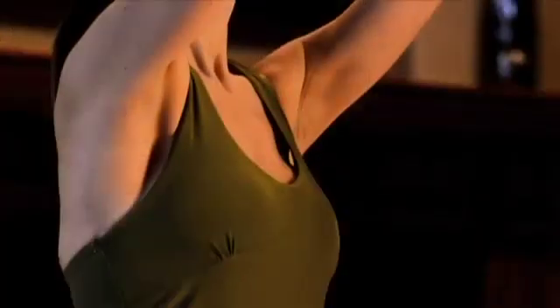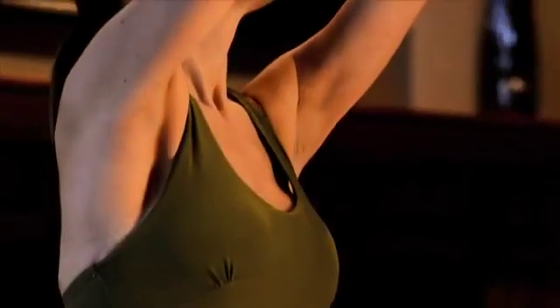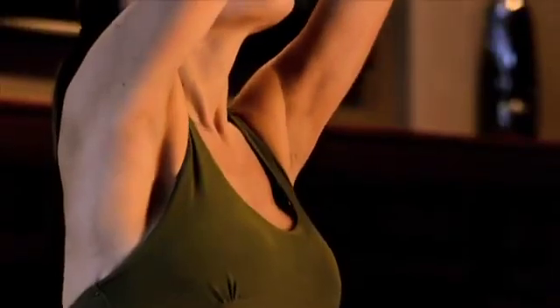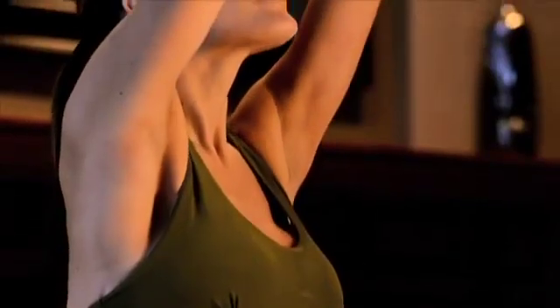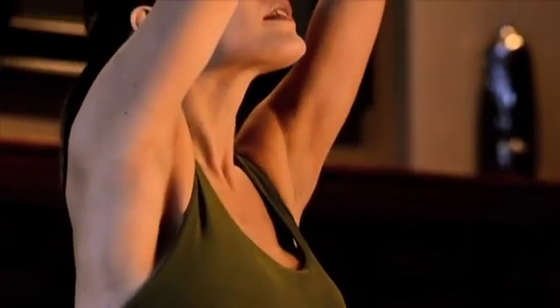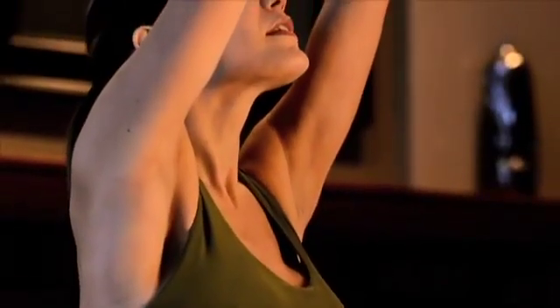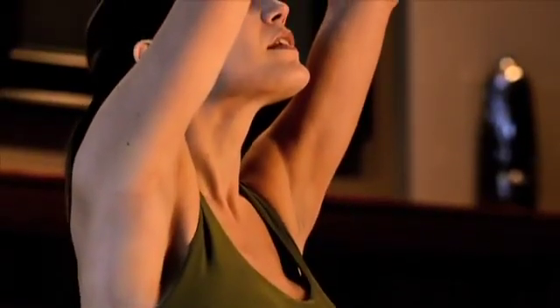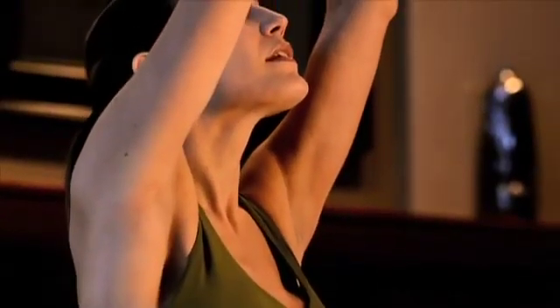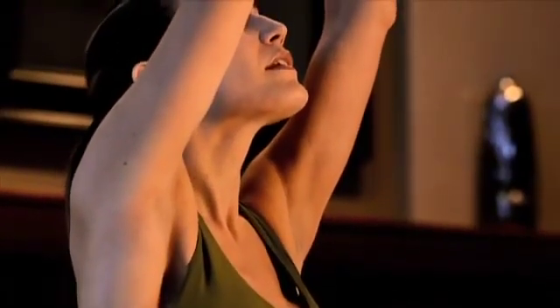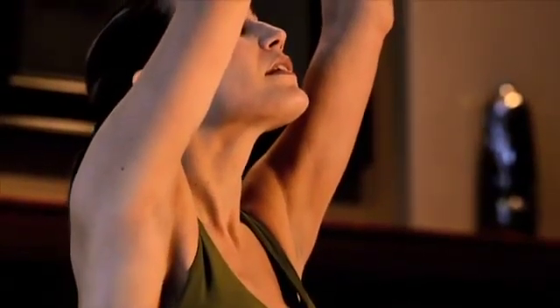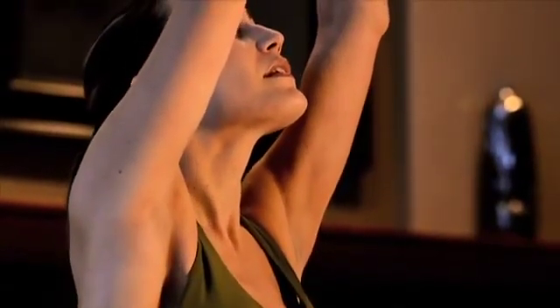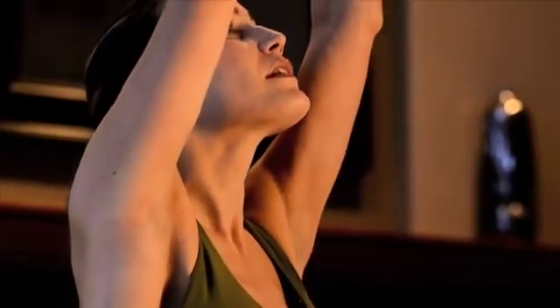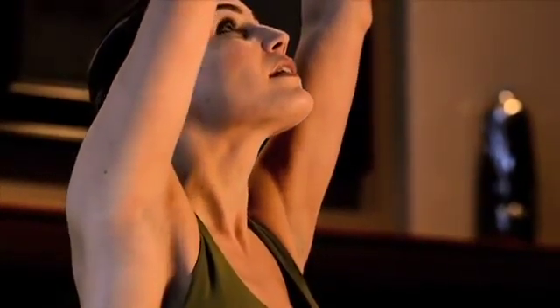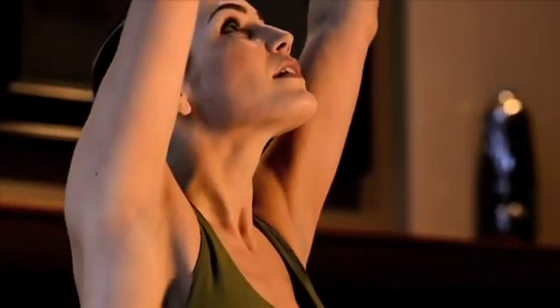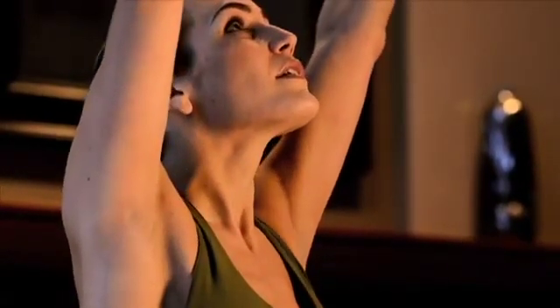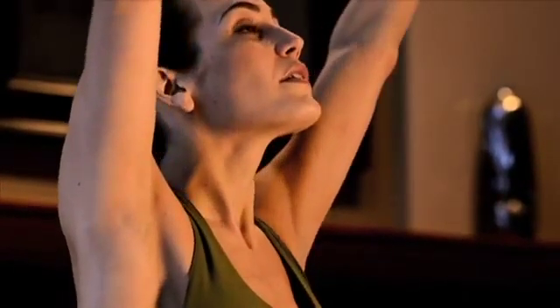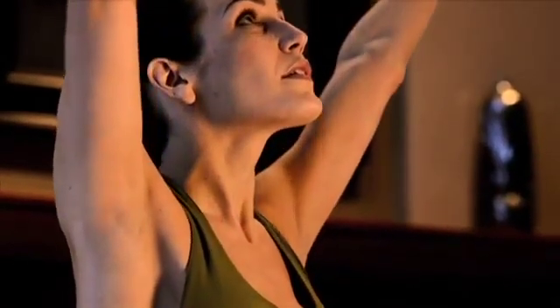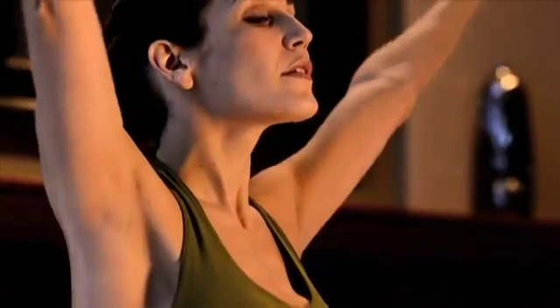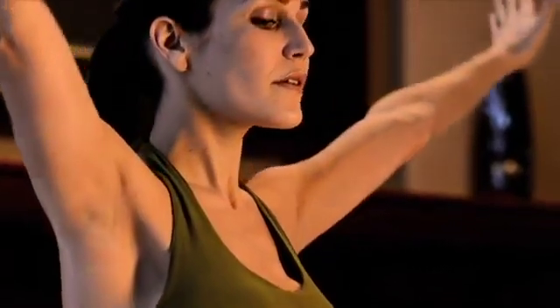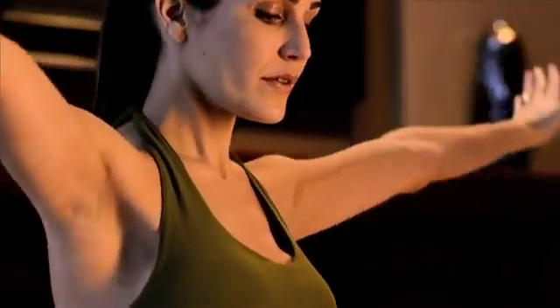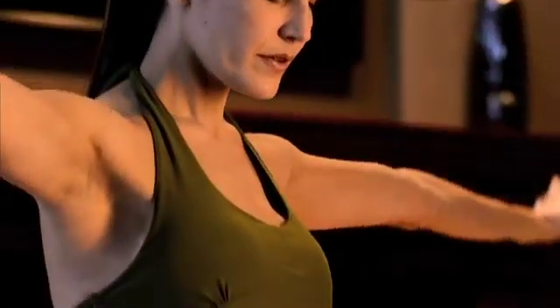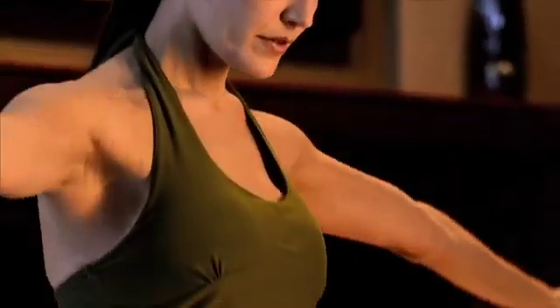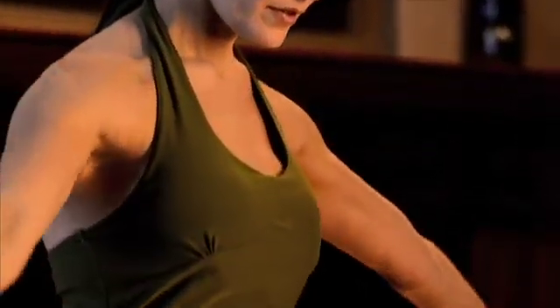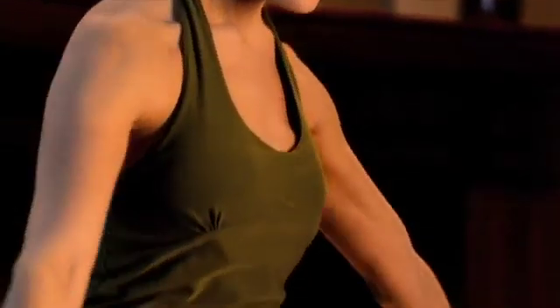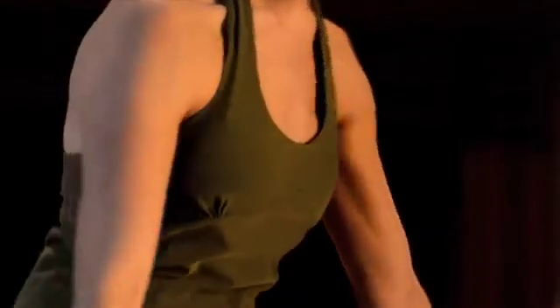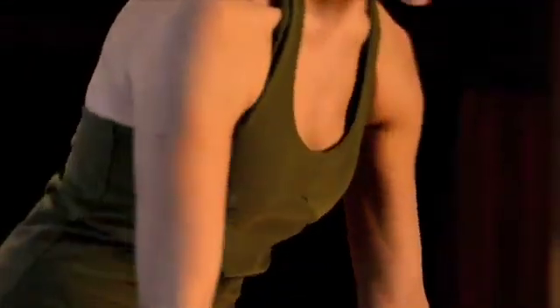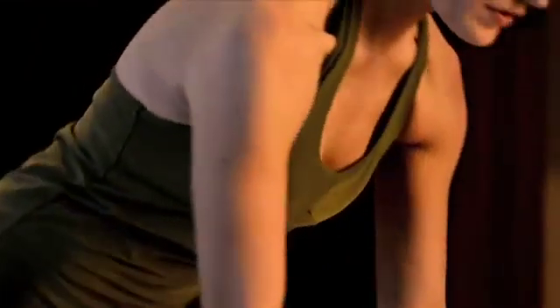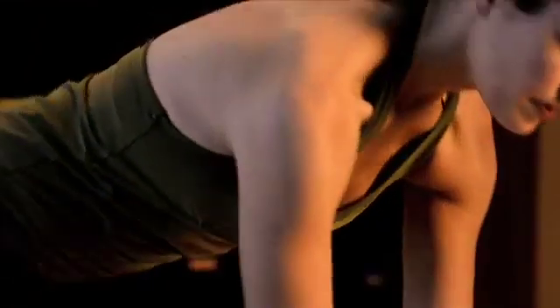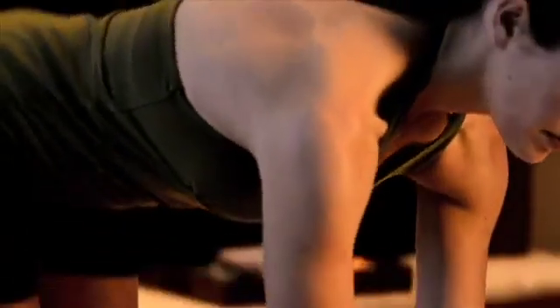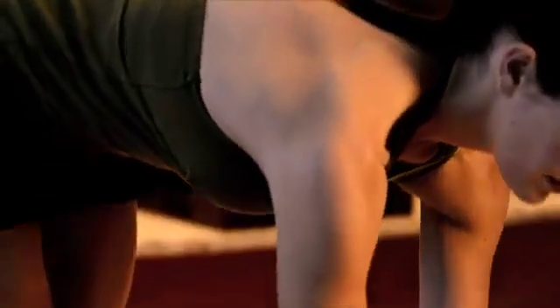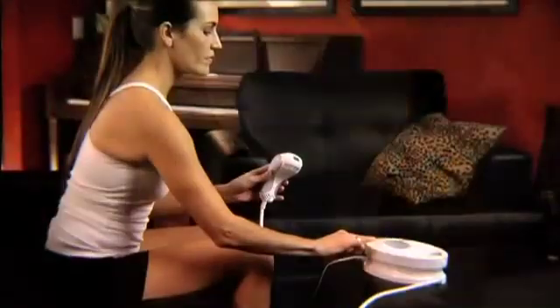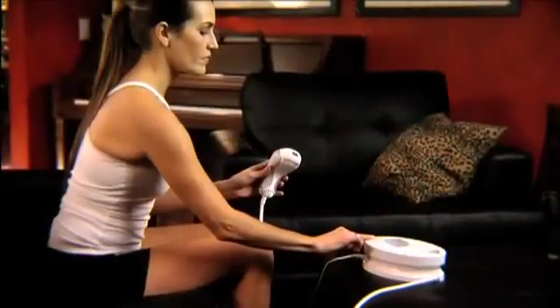After a follicle is treated, it can take a few weeks for it to fall out. During this time, it may appear as though the hair is still growing, but it is actually being pushed out.